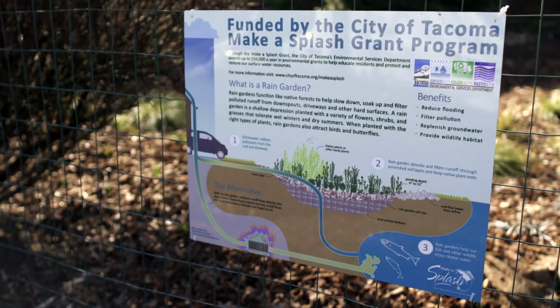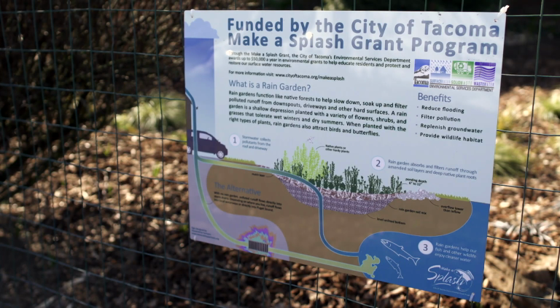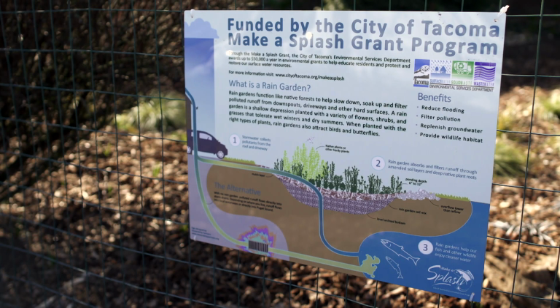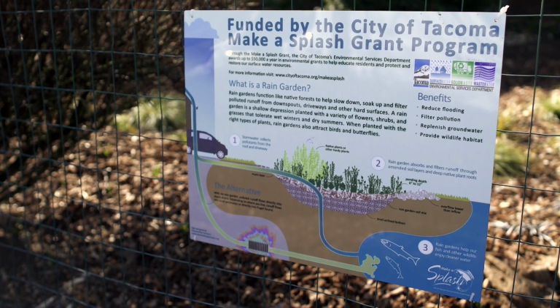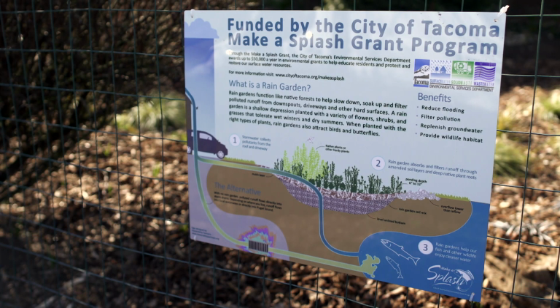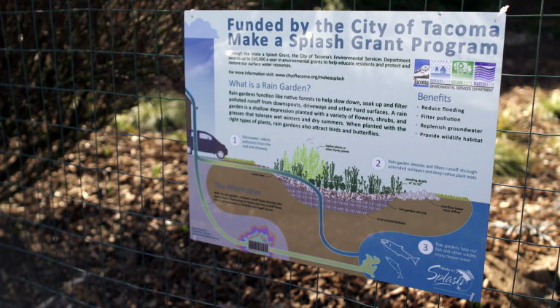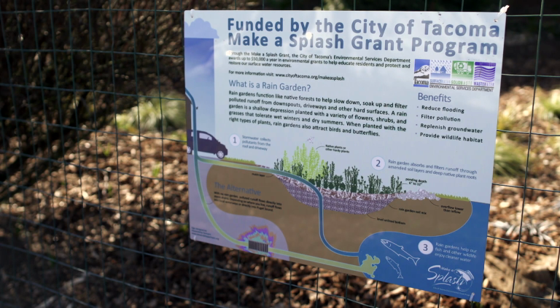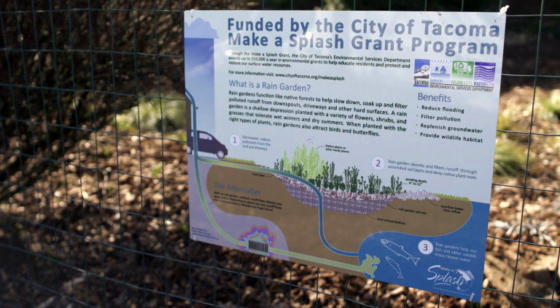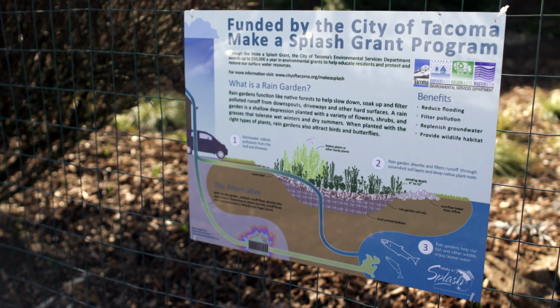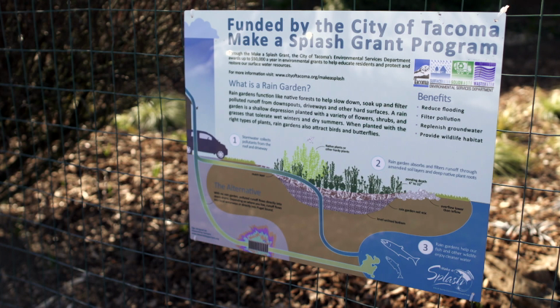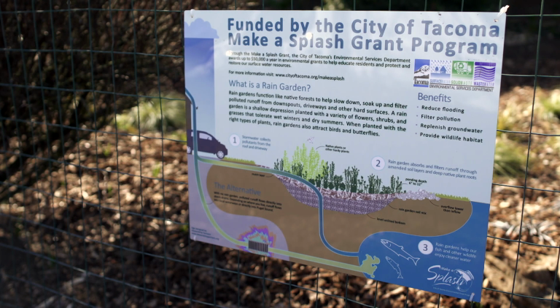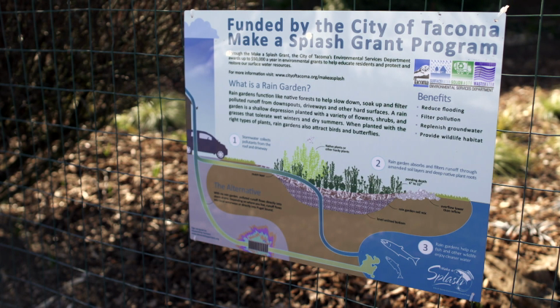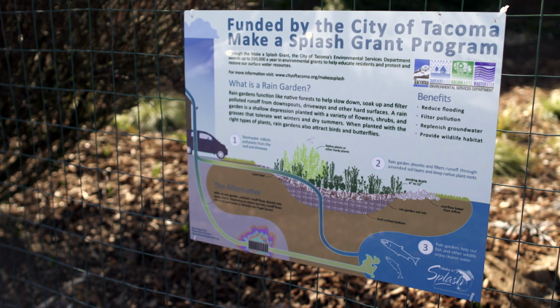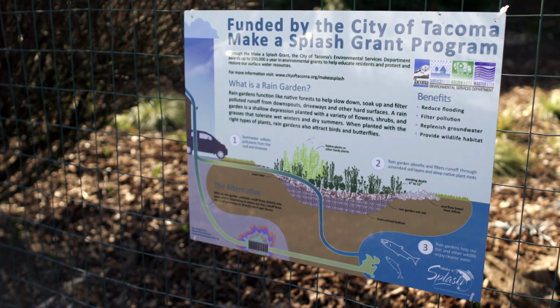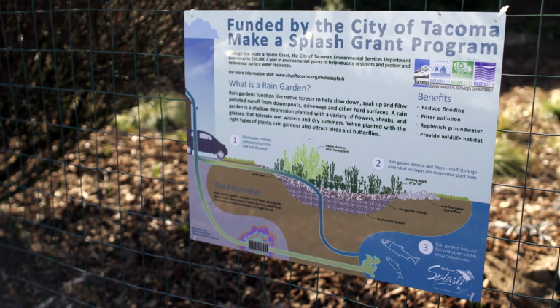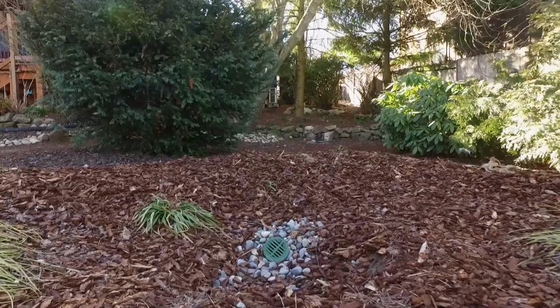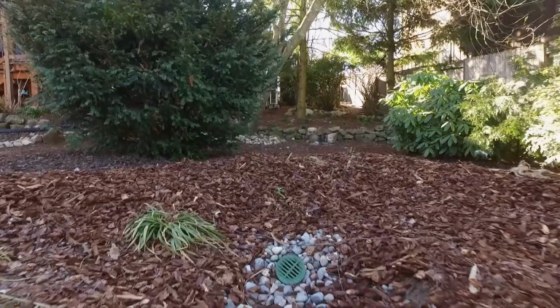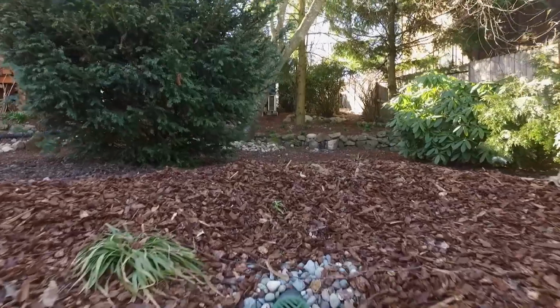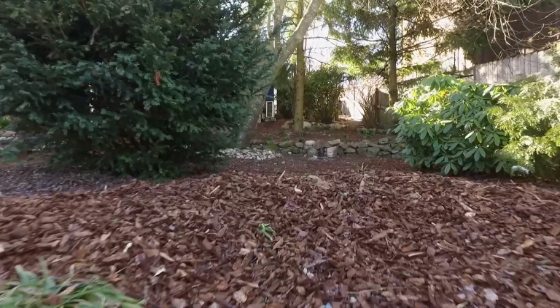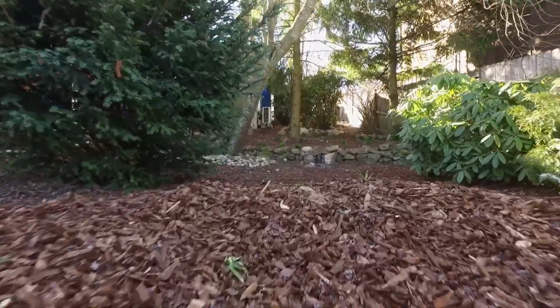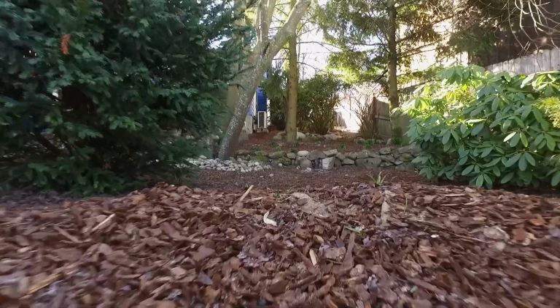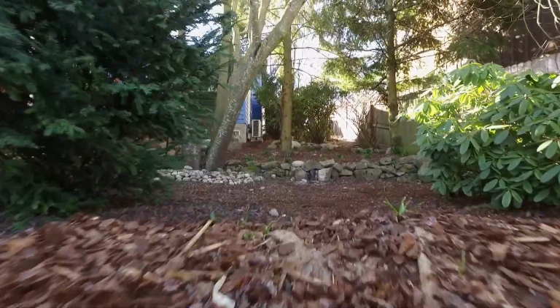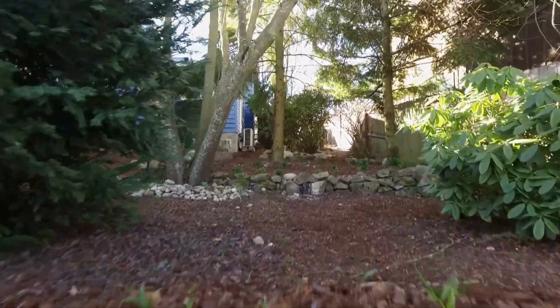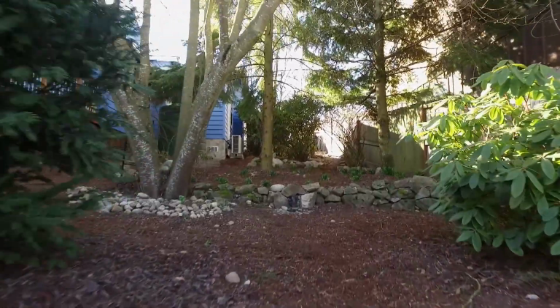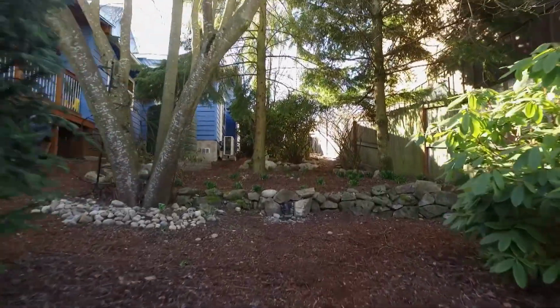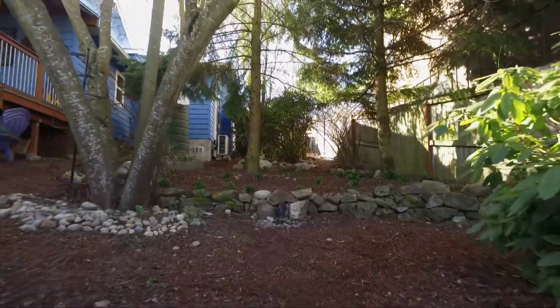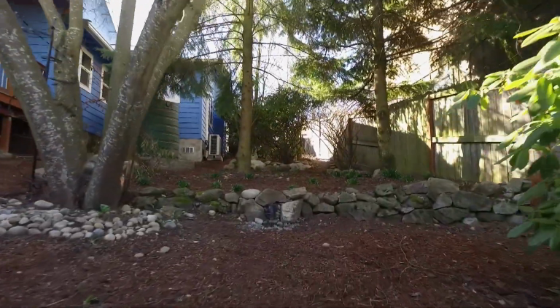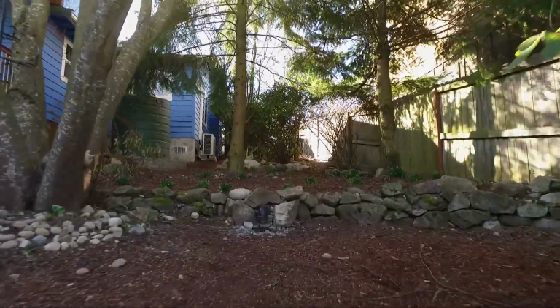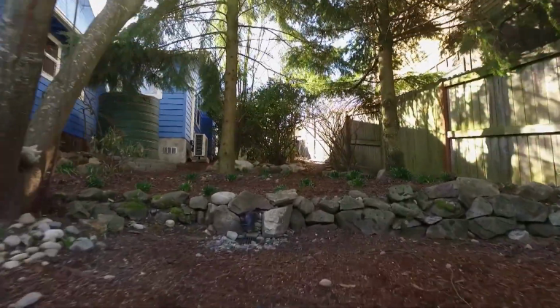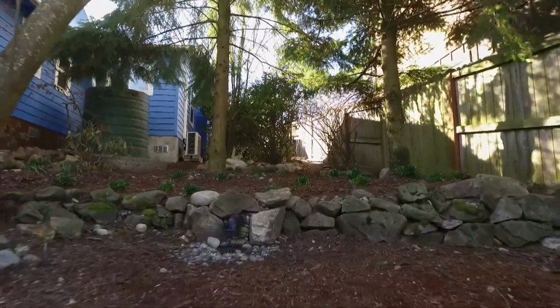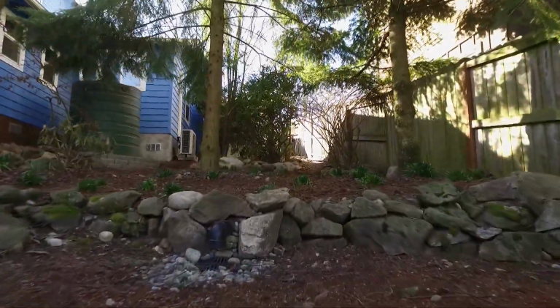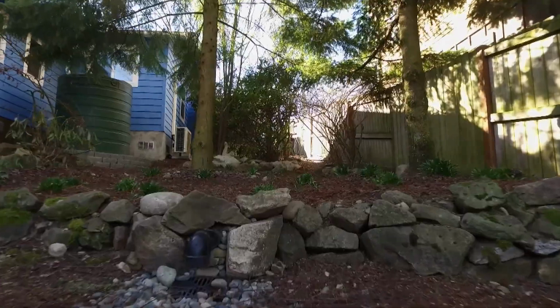Anyone within Tacoma city limits is welcome to apply. Applications are accepted May 1st through May 31st. When we actually received the grant, we were so excited. It's helped us tremendously in the house in terms of not having flooding.